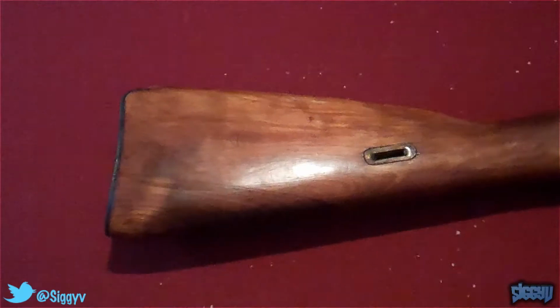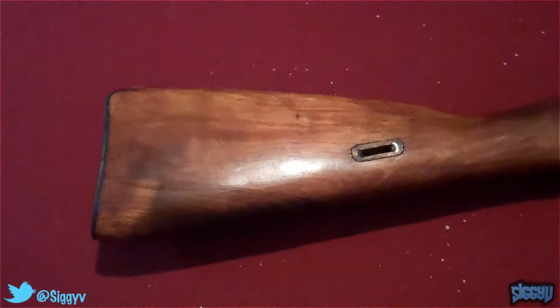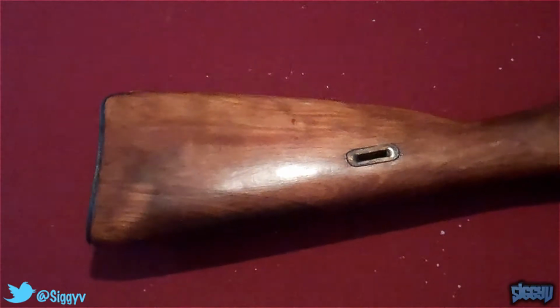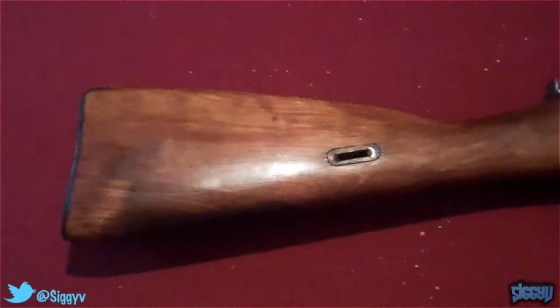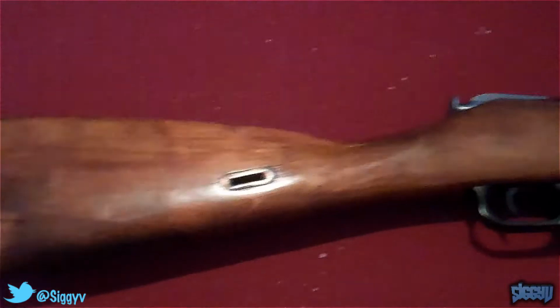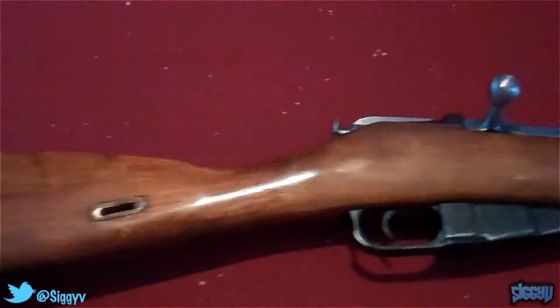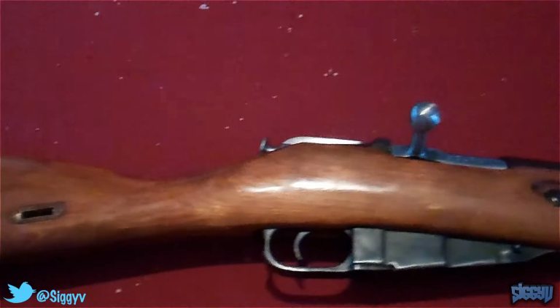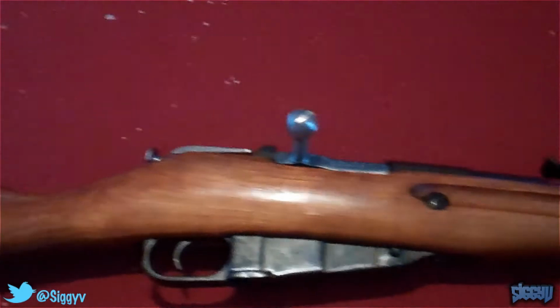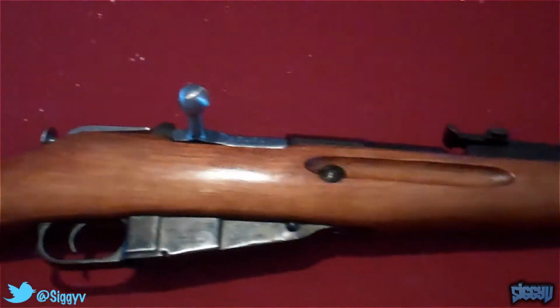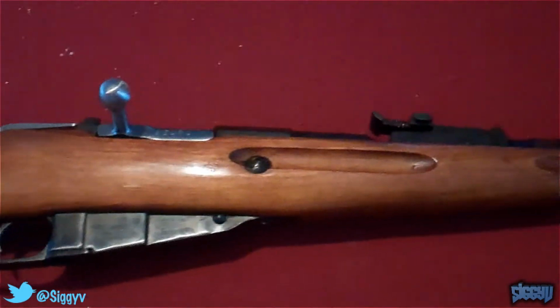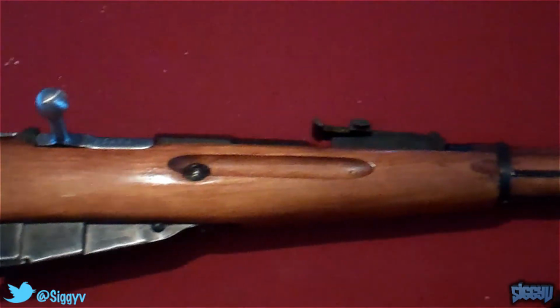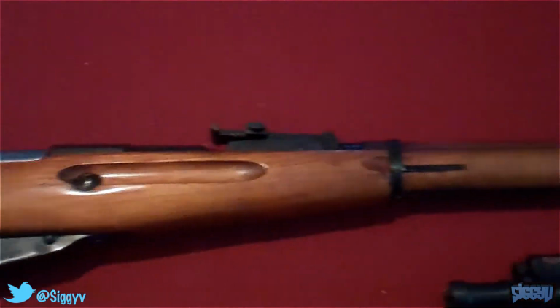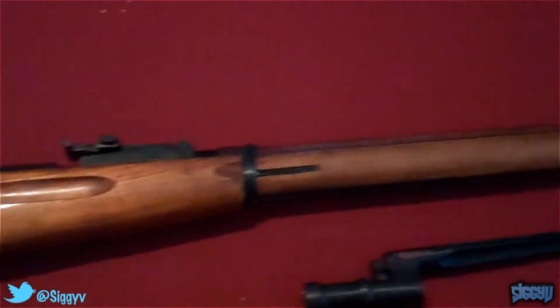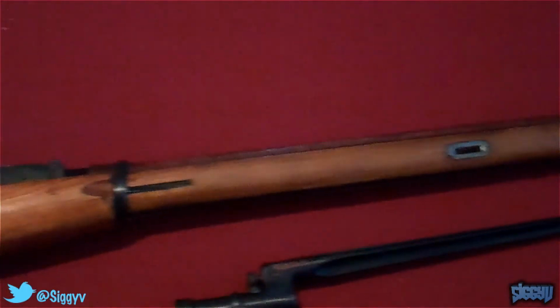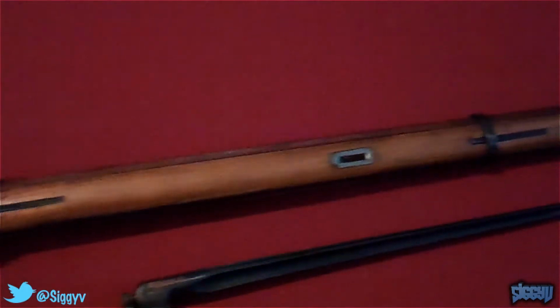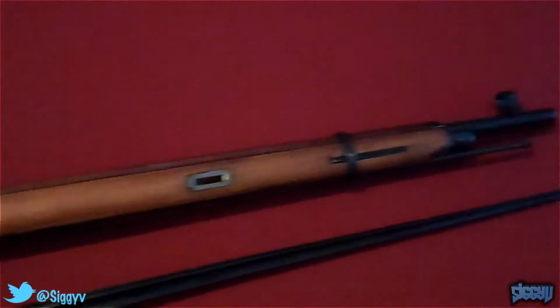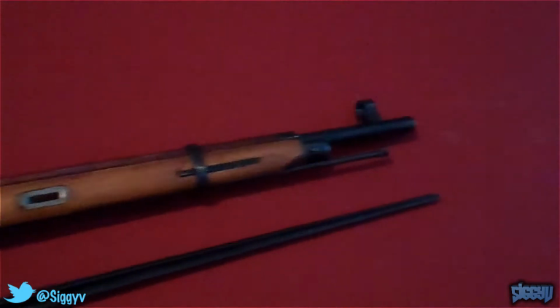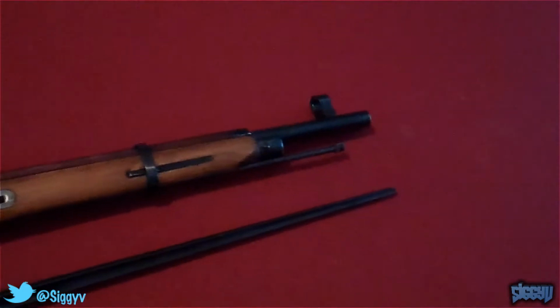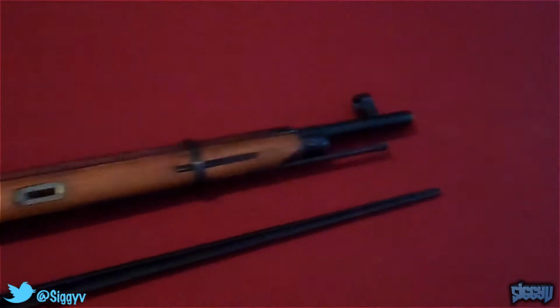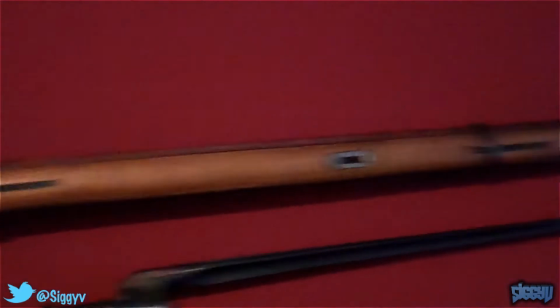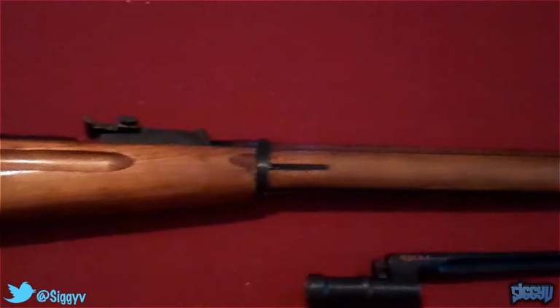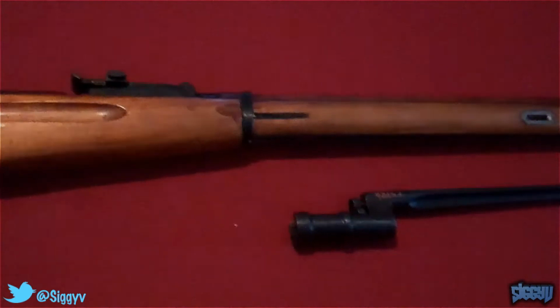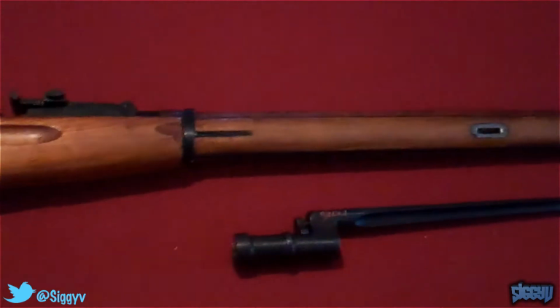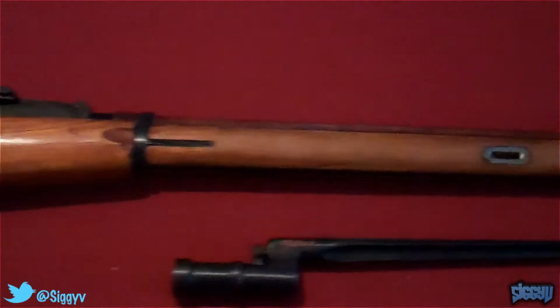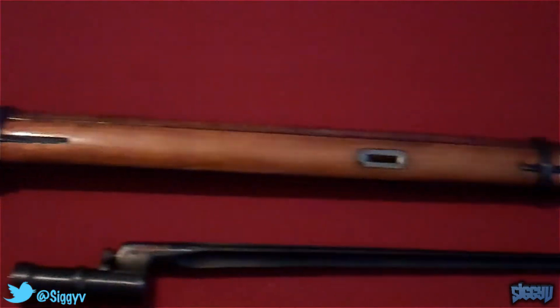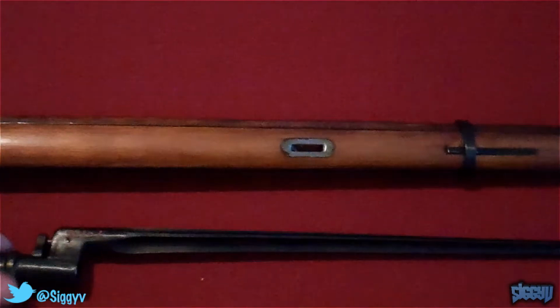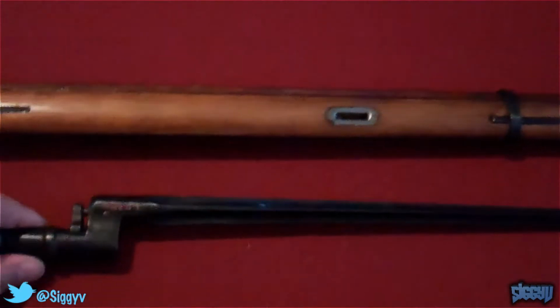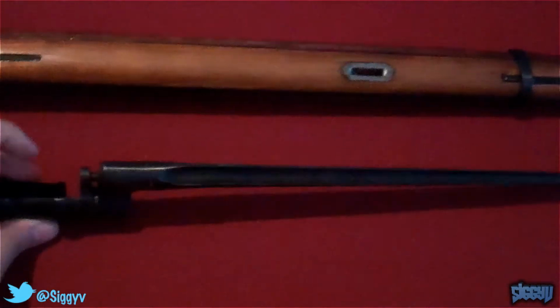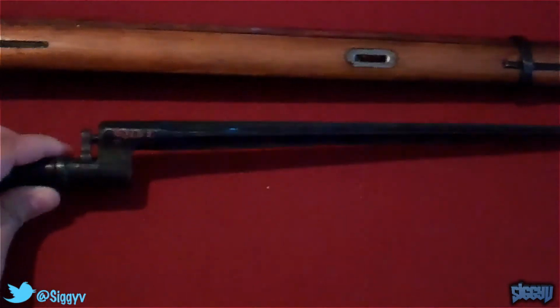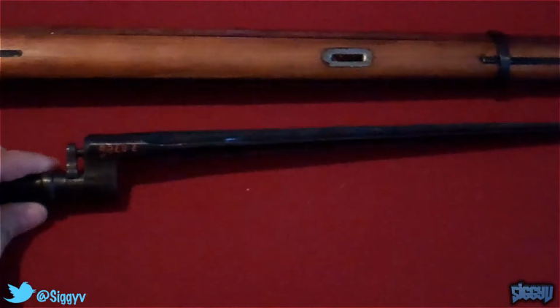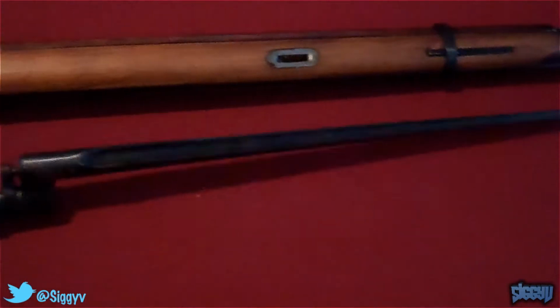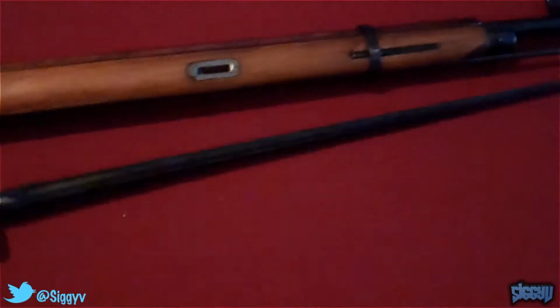Yo yo yo, Ziggy here bringing you episode two of my guns. This is the Mosin-Nagant — I got this for my birthday from my brother. And here's the matching bayonet.